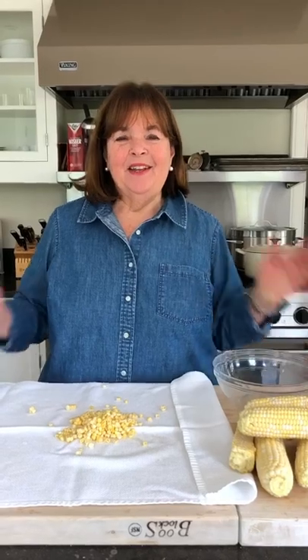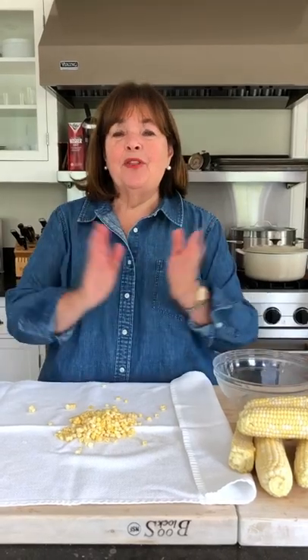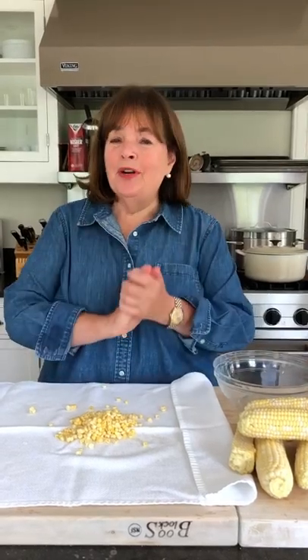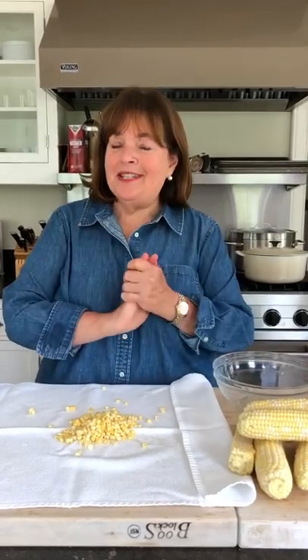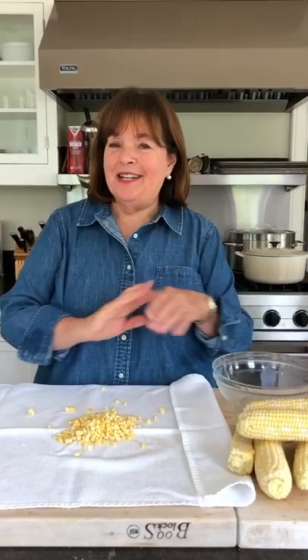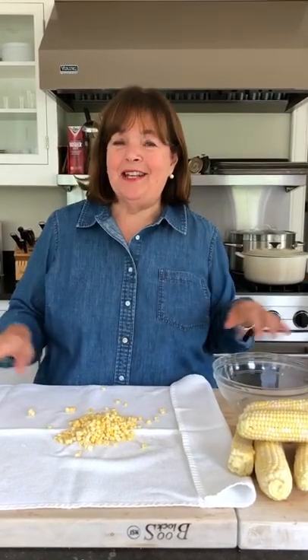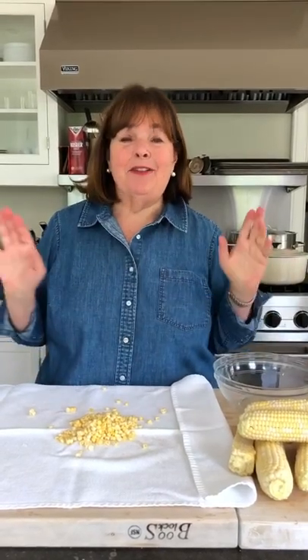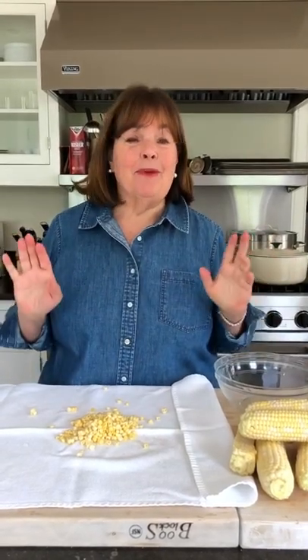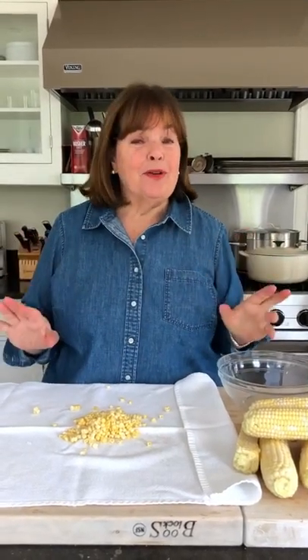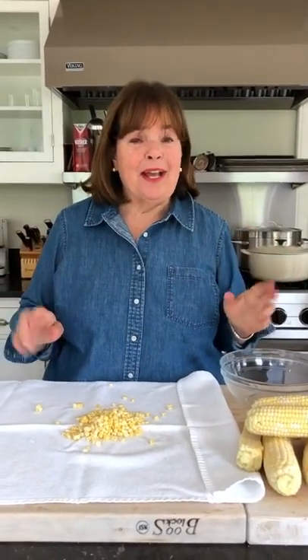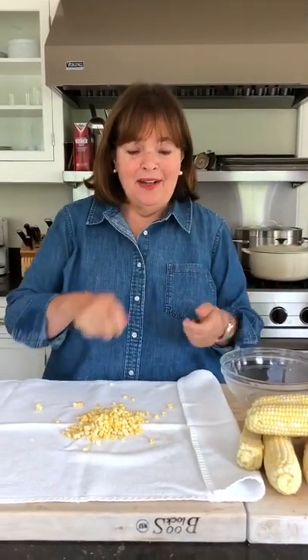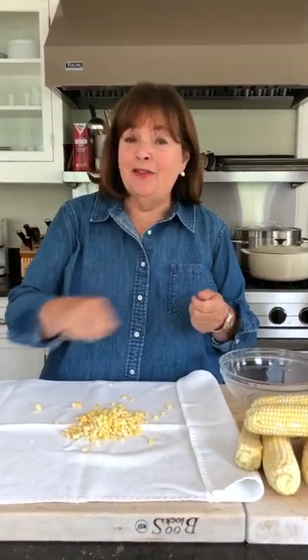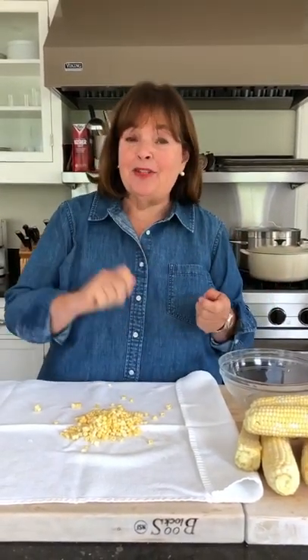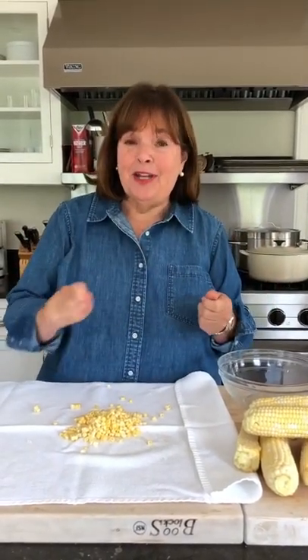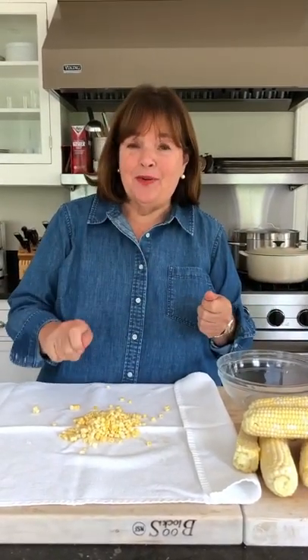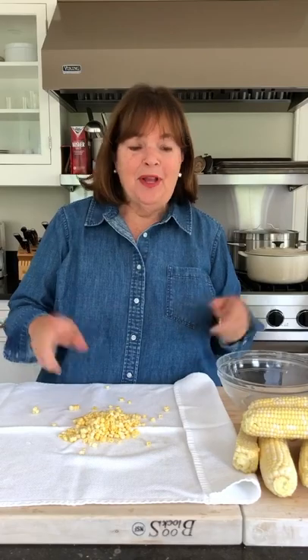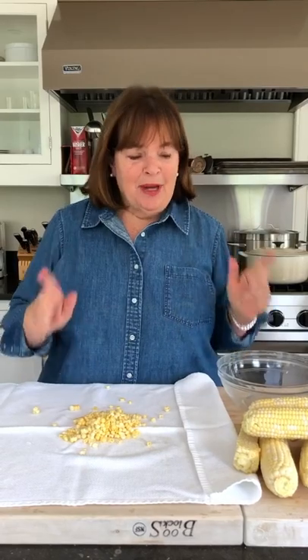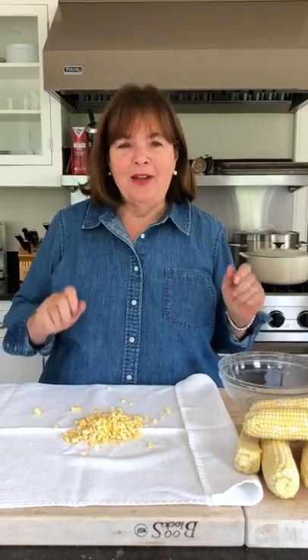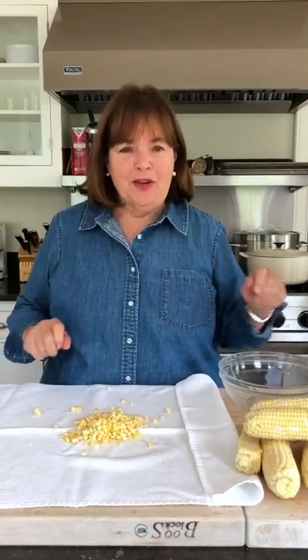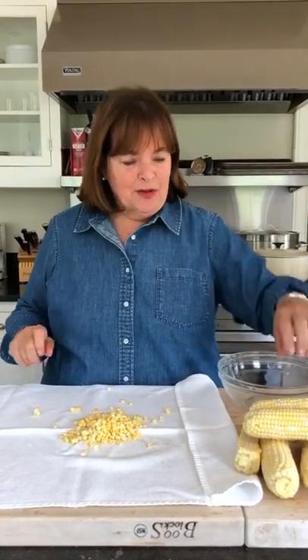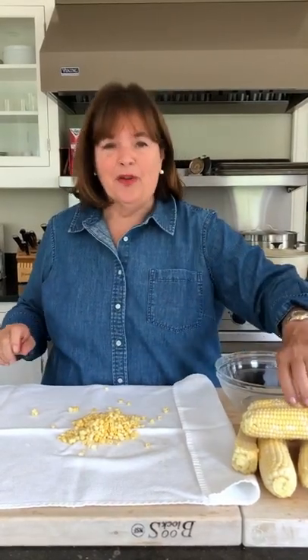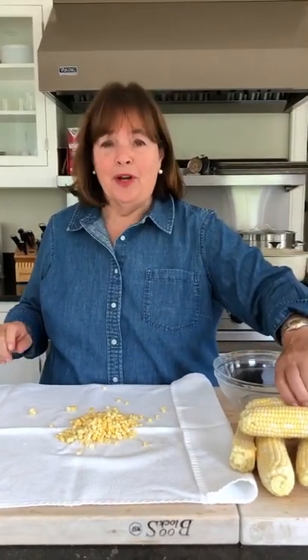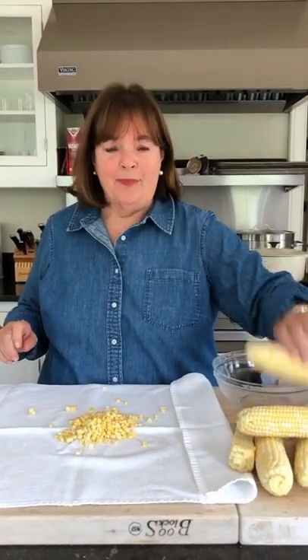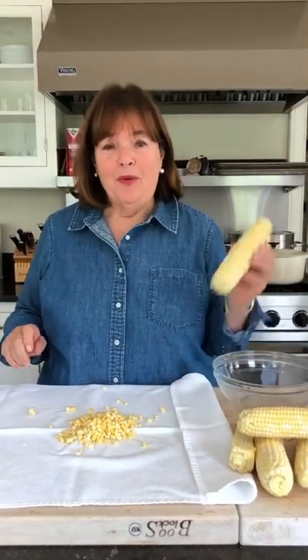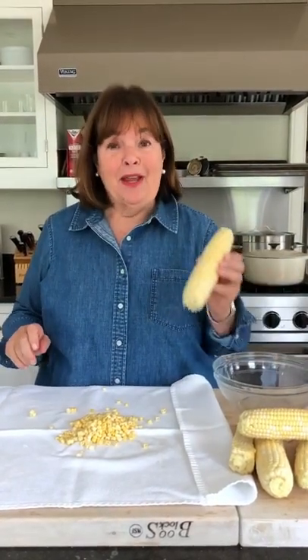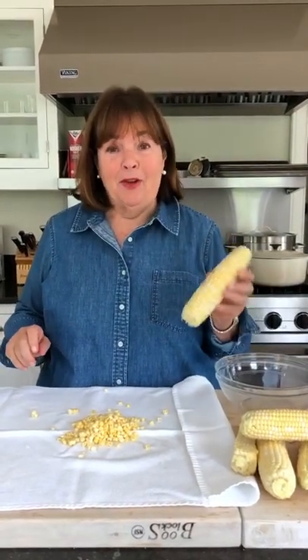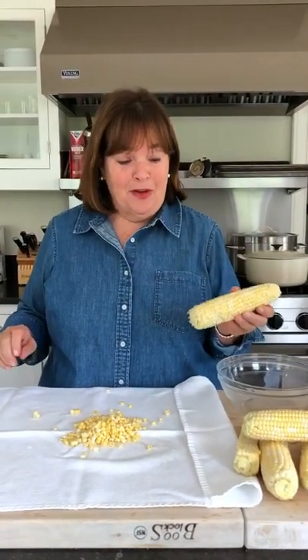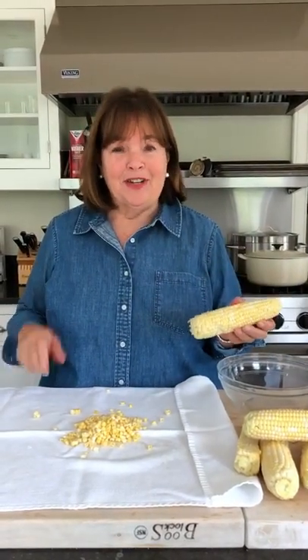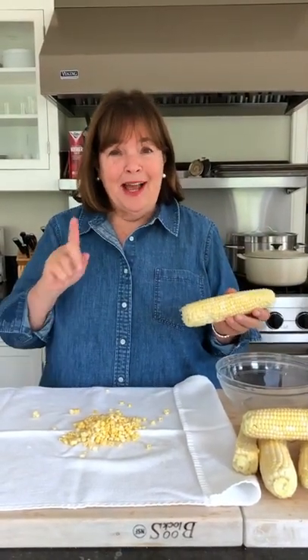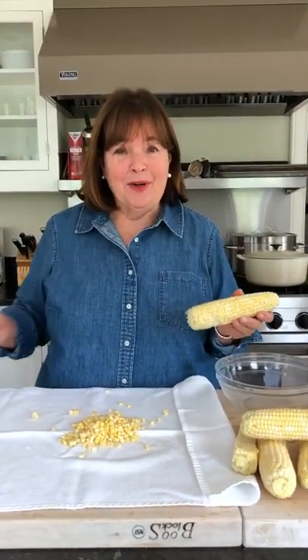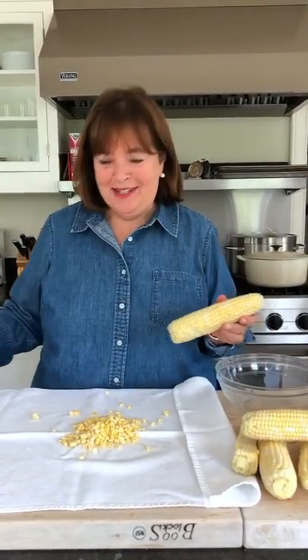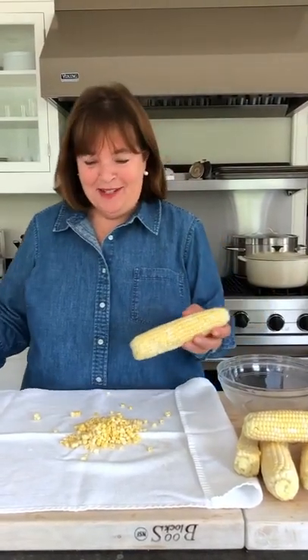When the corn is in season in East Hampton, I love to make corn salad, I love to make sauté corn, but how do you get the kernels off the corn cob without getting them all over your kitchen? I worked out a system.